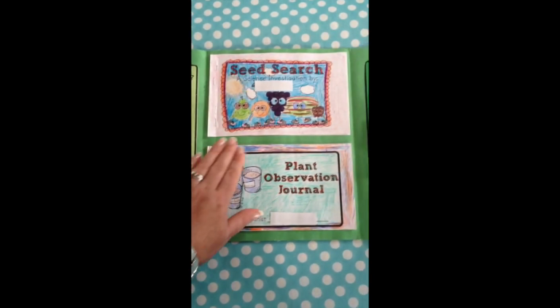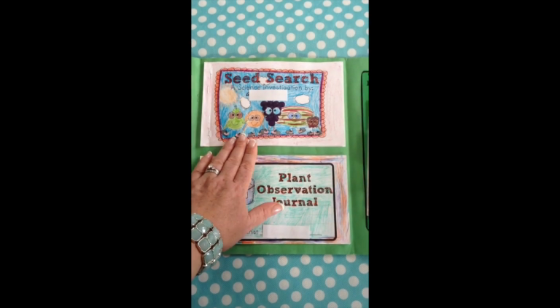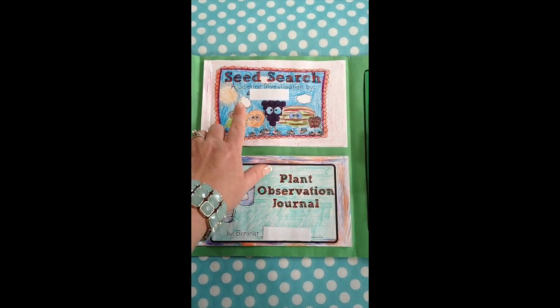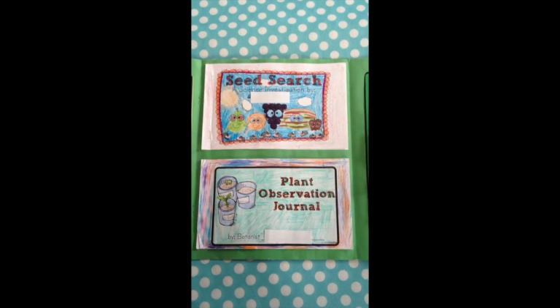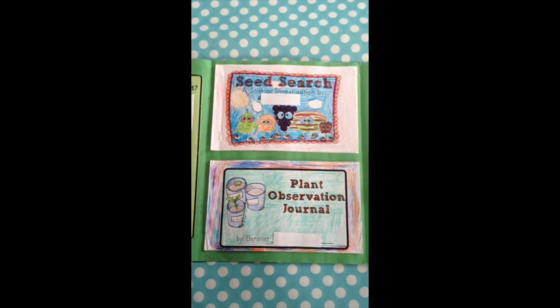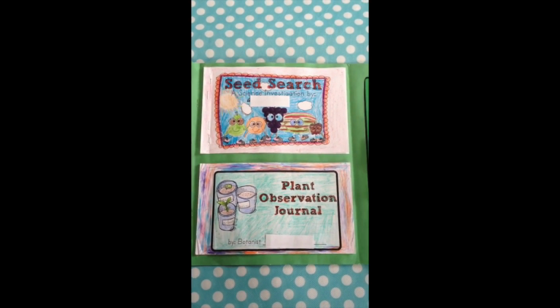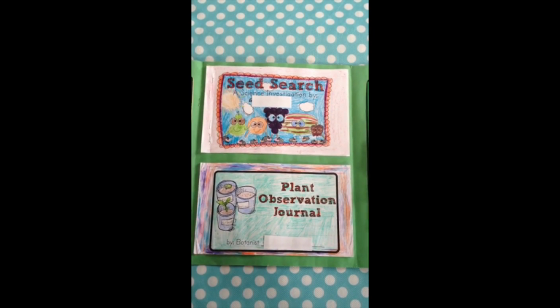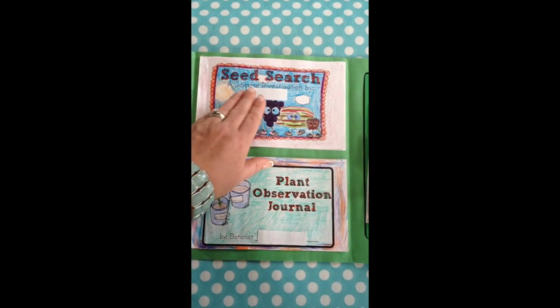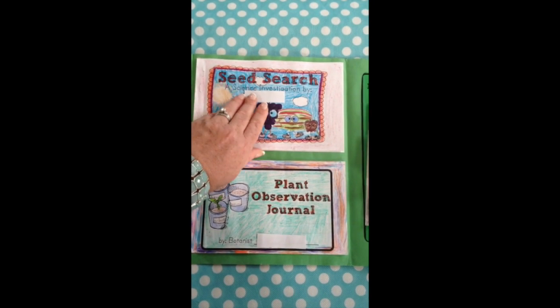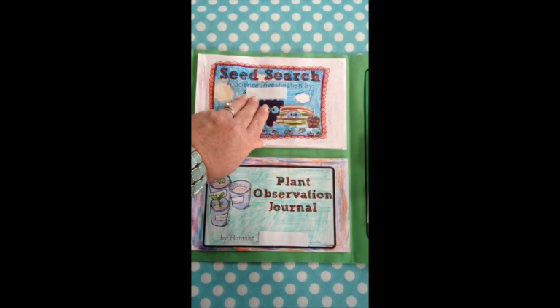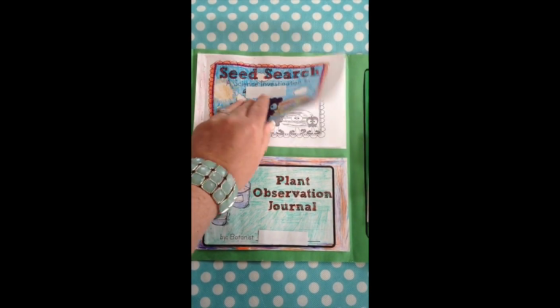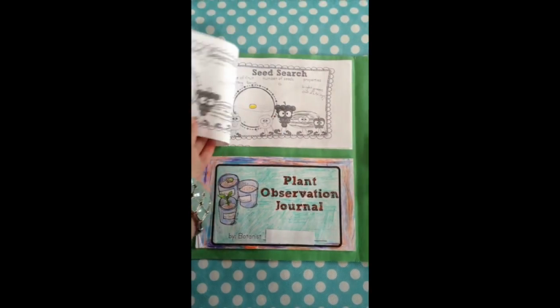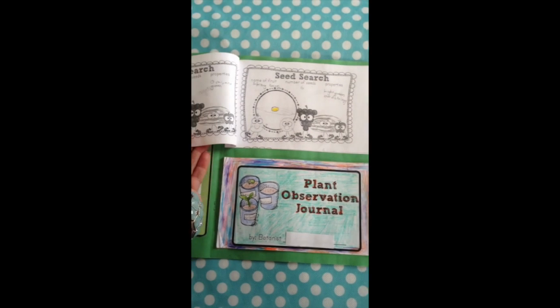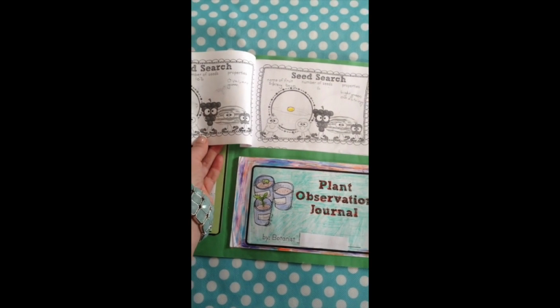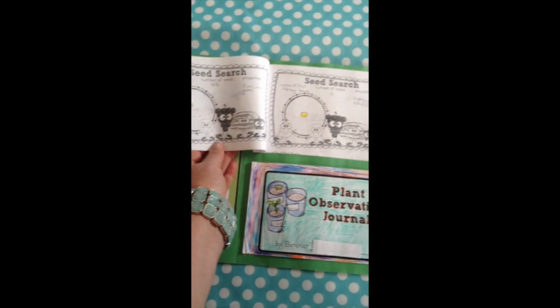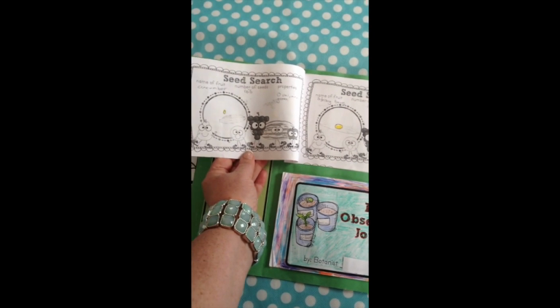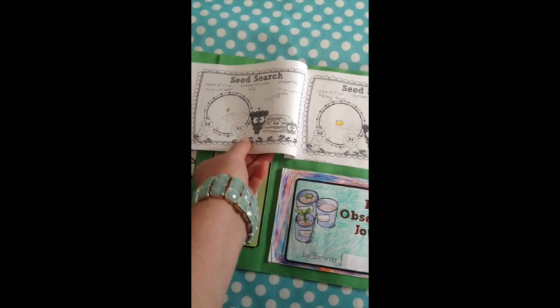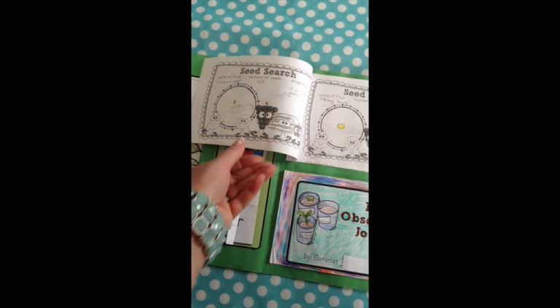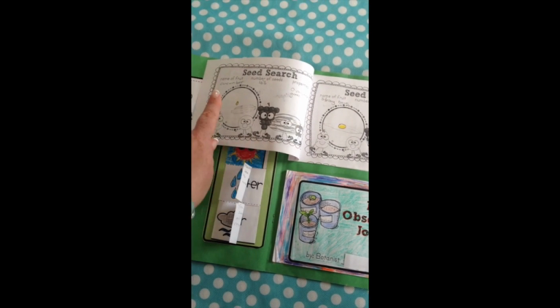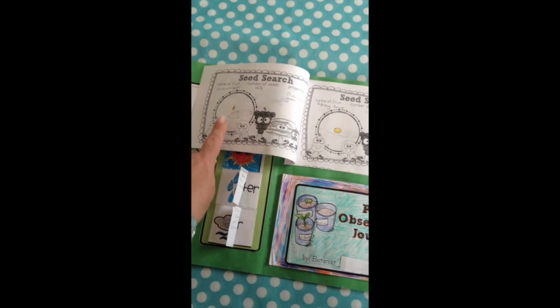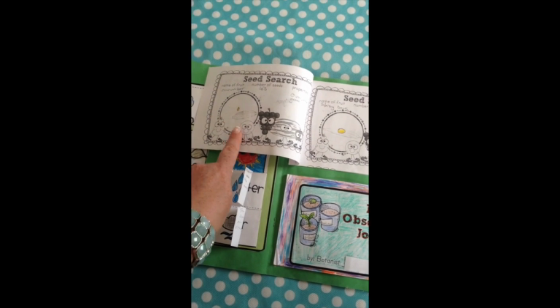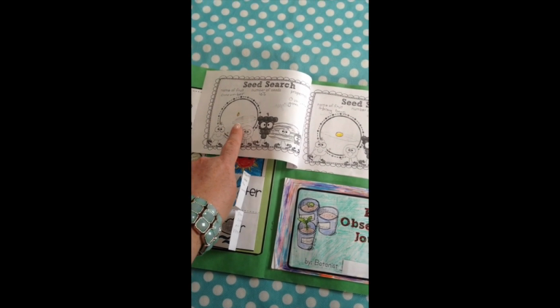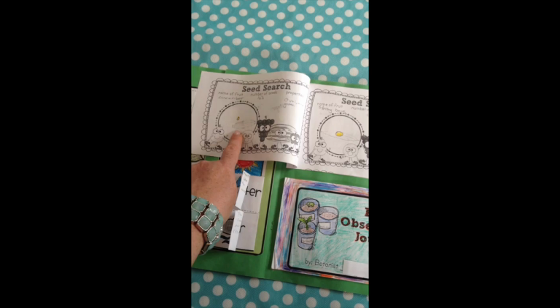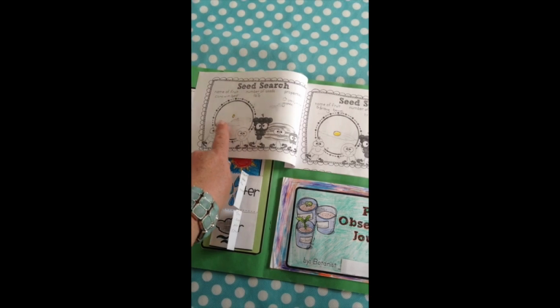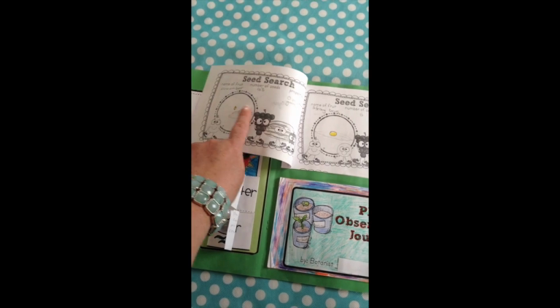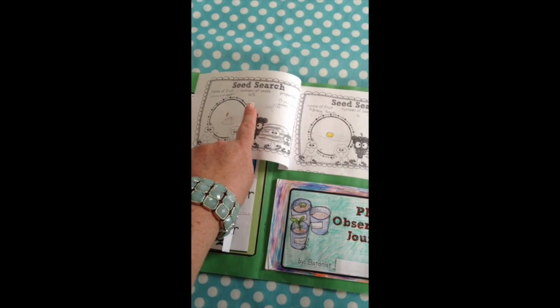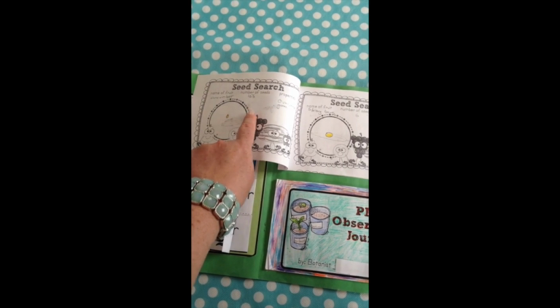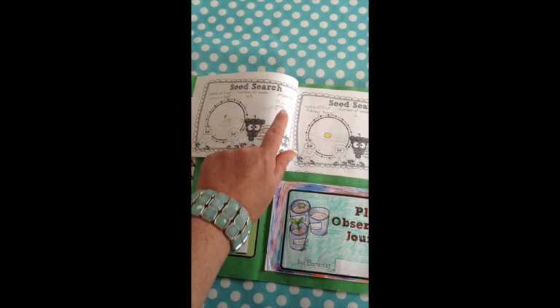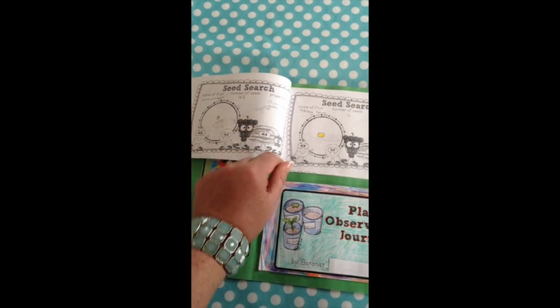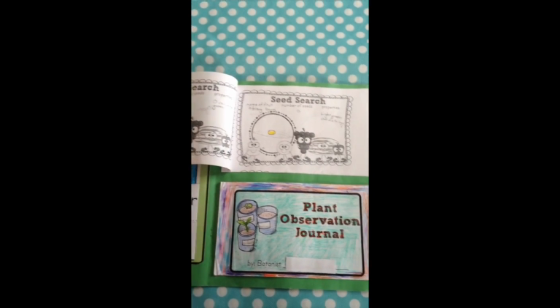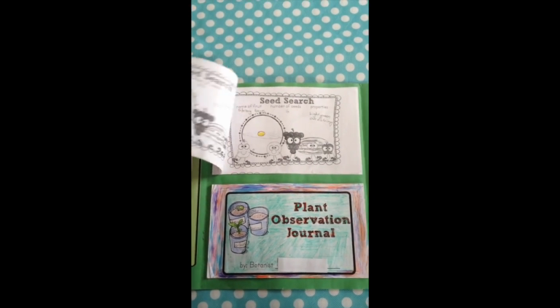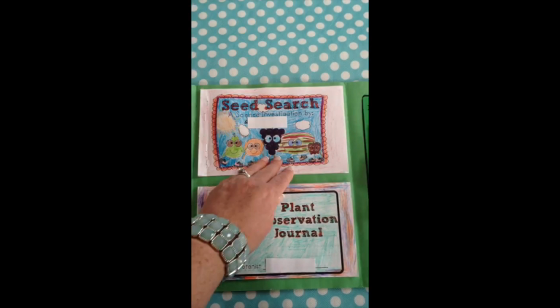In the middle, we had started the unit with a seed search where the kids all had a chance to cut open different fruits and vegetables. They drew pictures of the seeds, counted how many seeds were inside, and listed some of the properties.